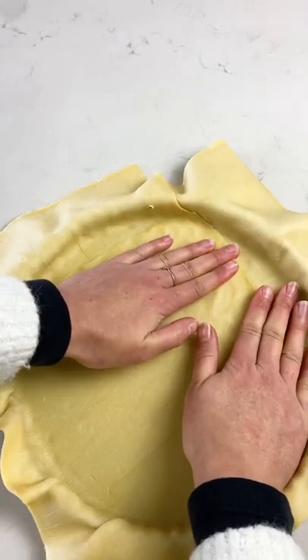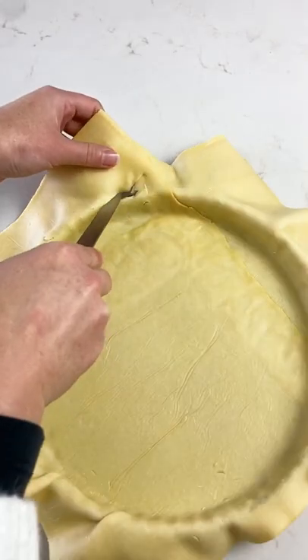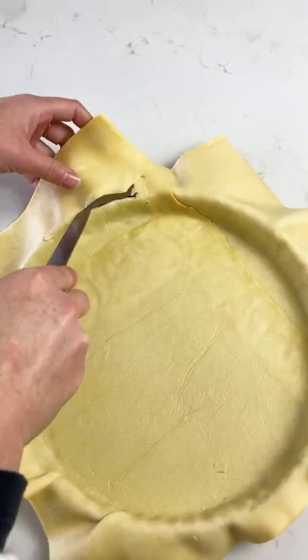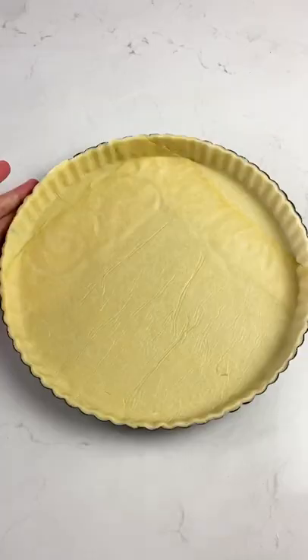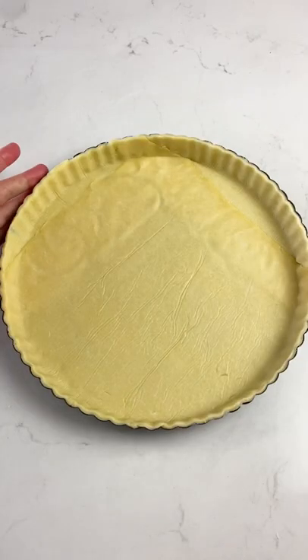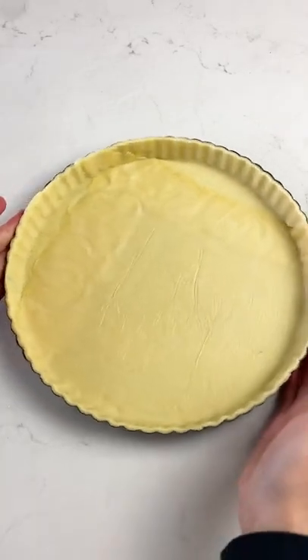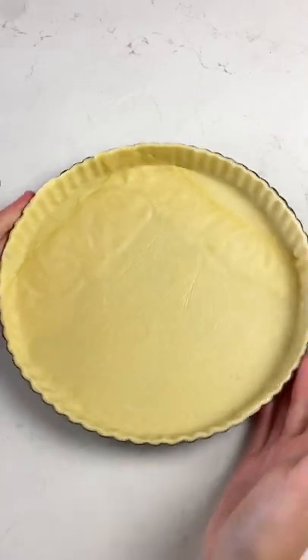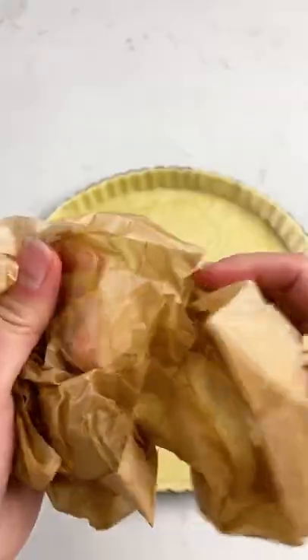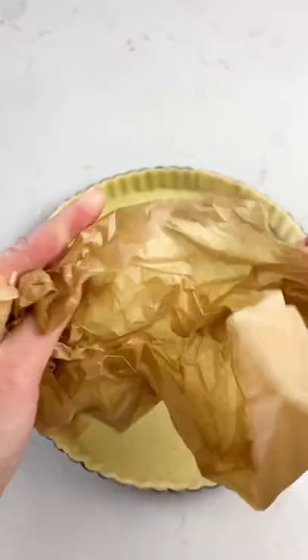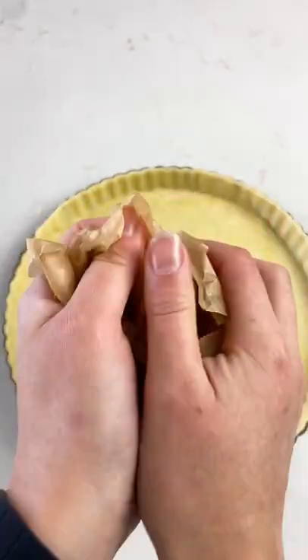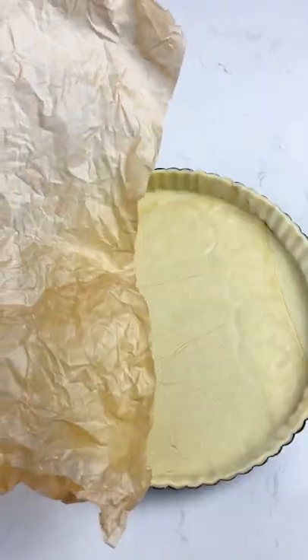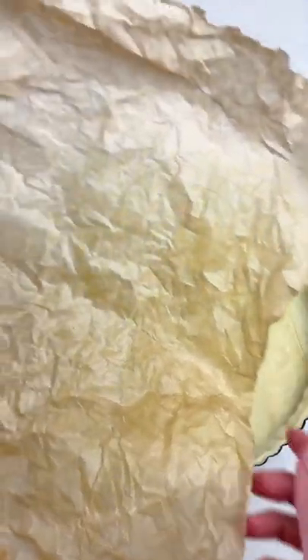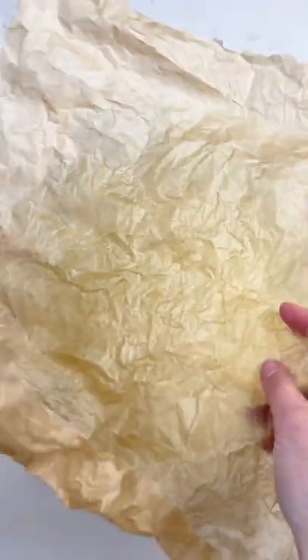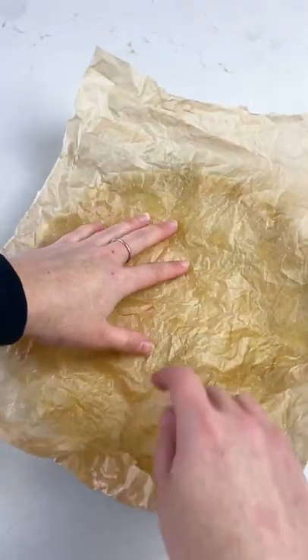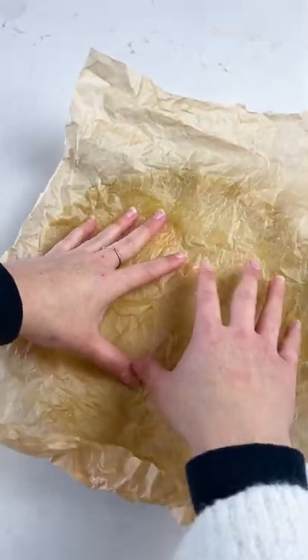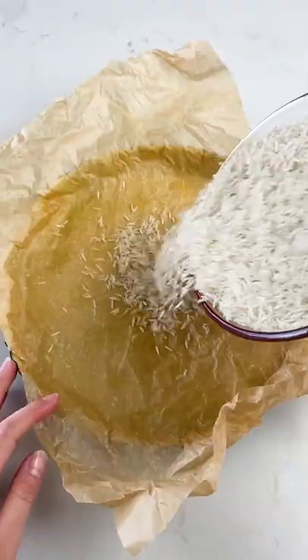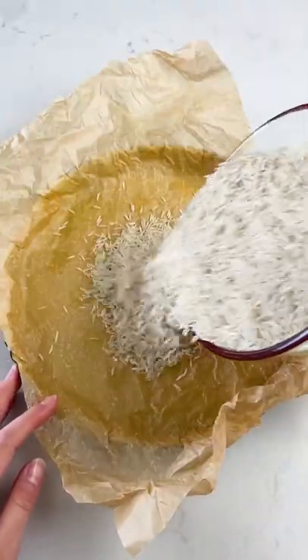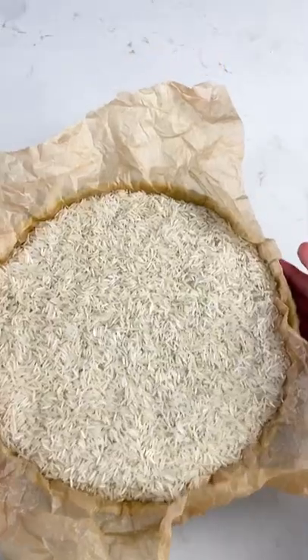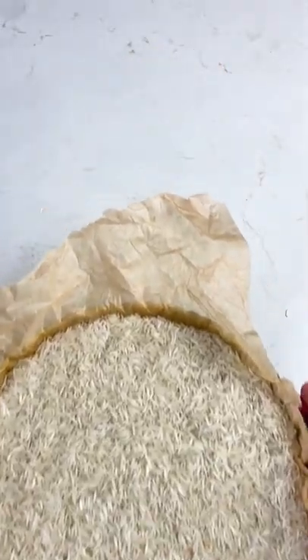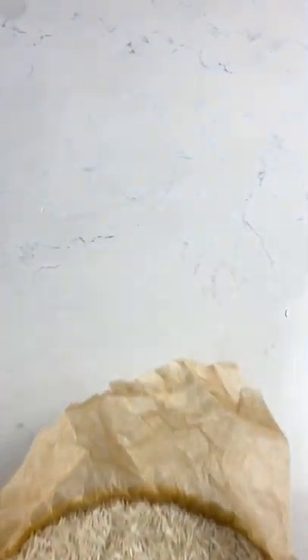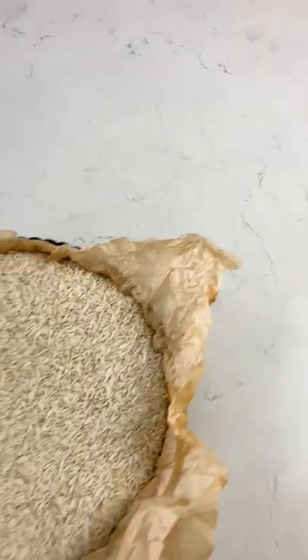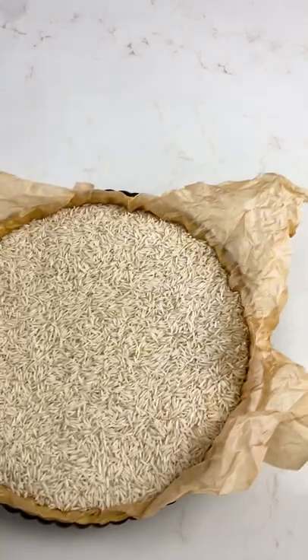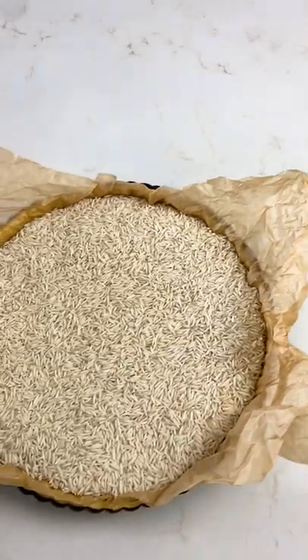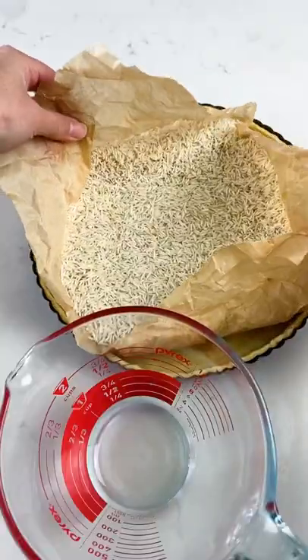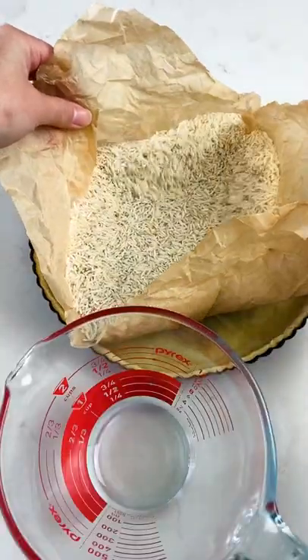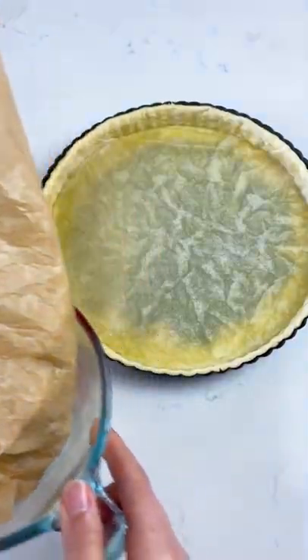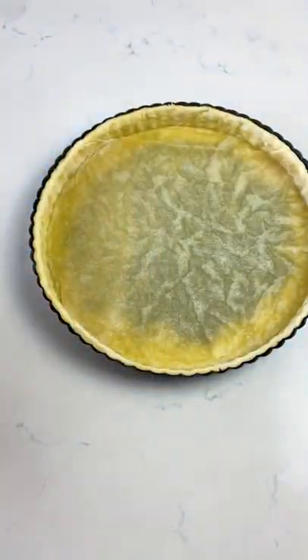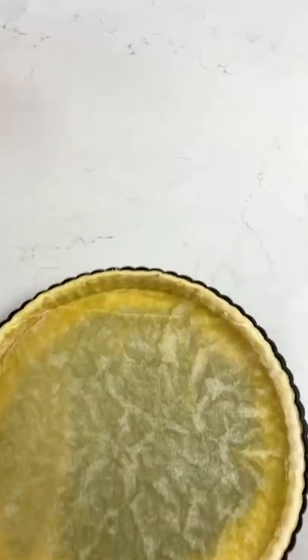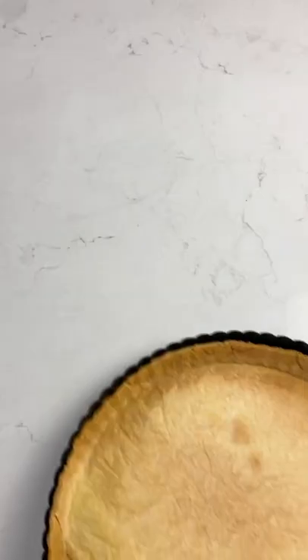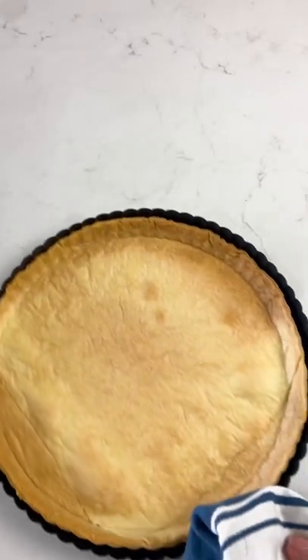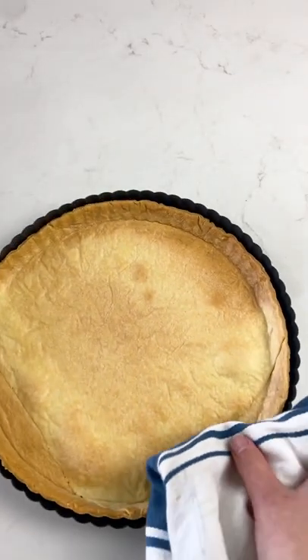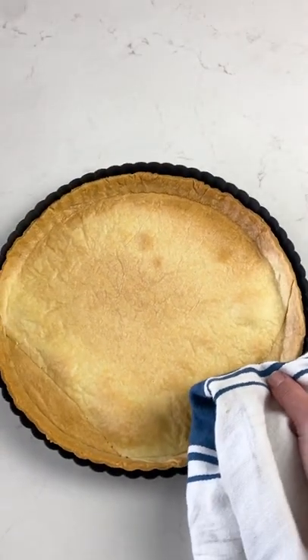I'm using pre-made short crust pastry here because this pie is about simplicity, just channeling my inner Sandra Lee, you know. Blind bake your pastry with some weights and while that cools, we want to make a lemon curd.